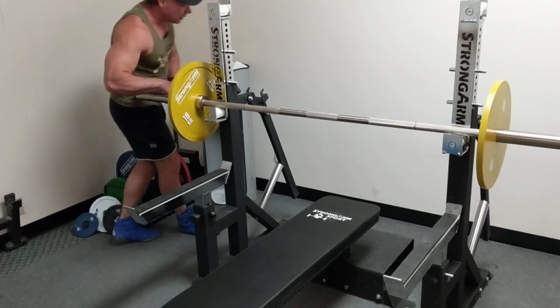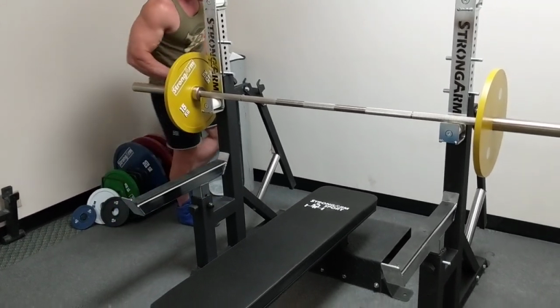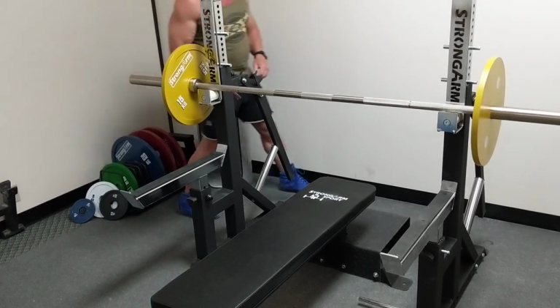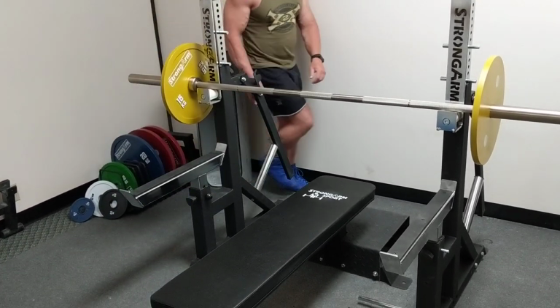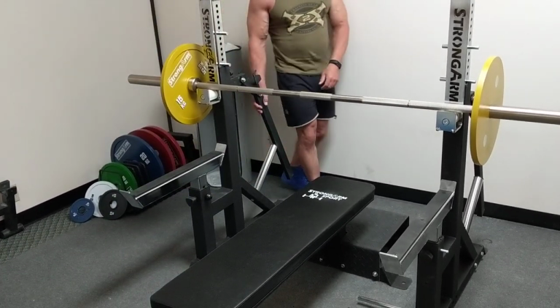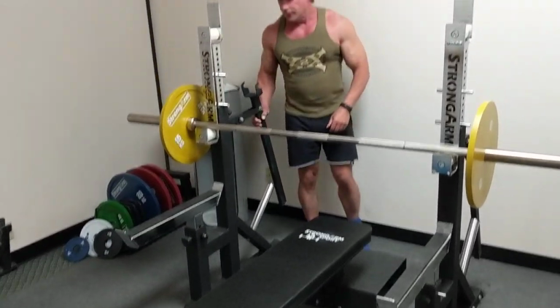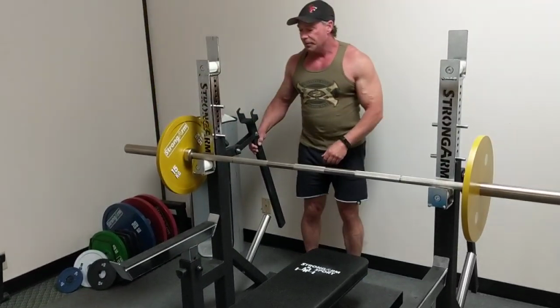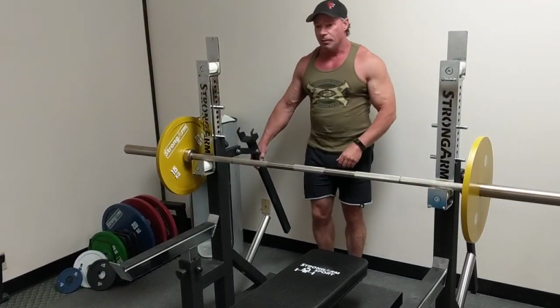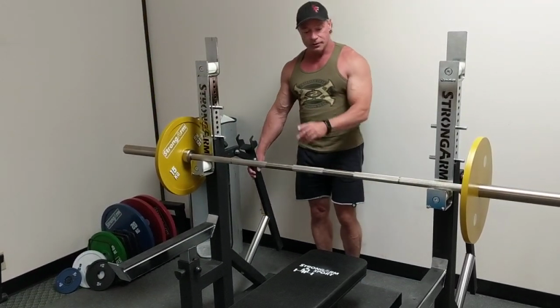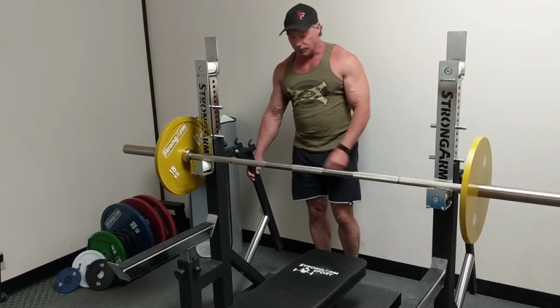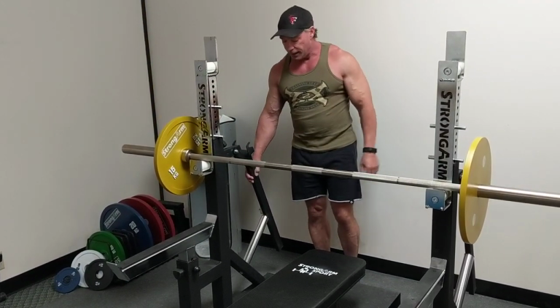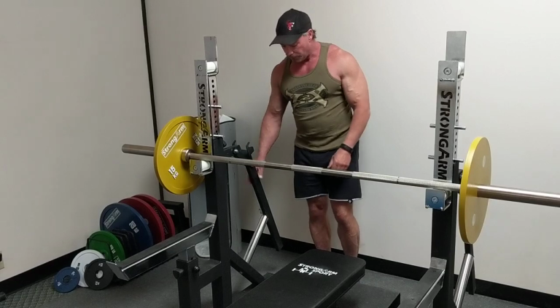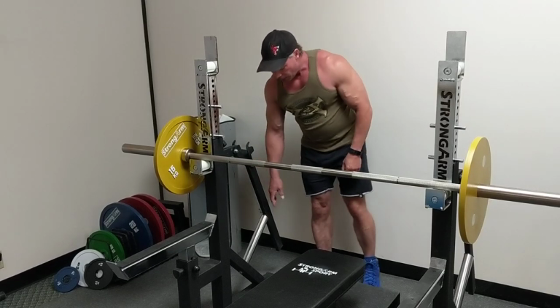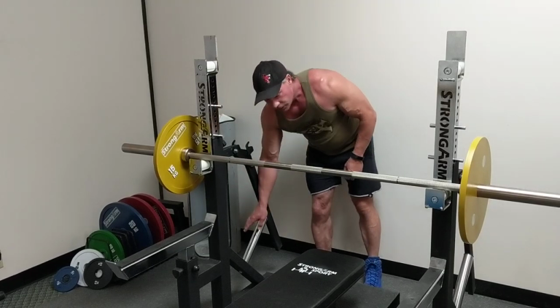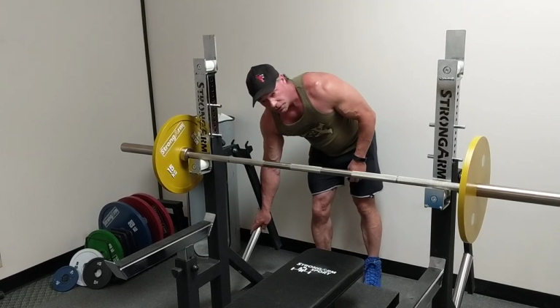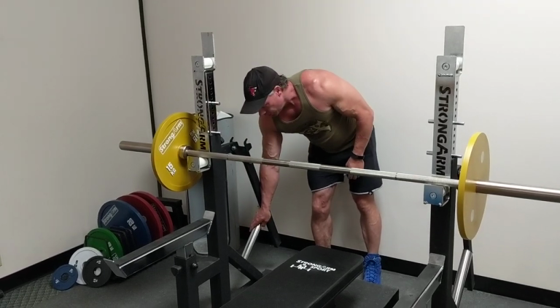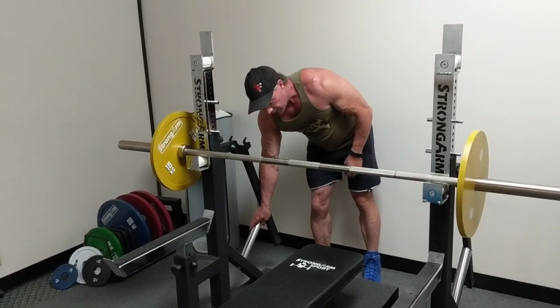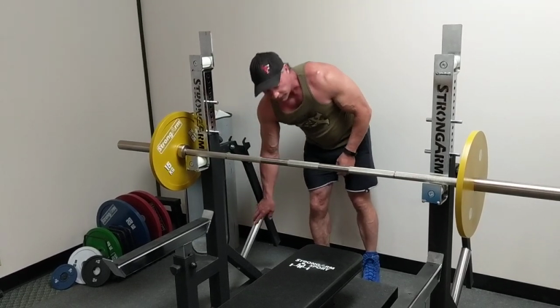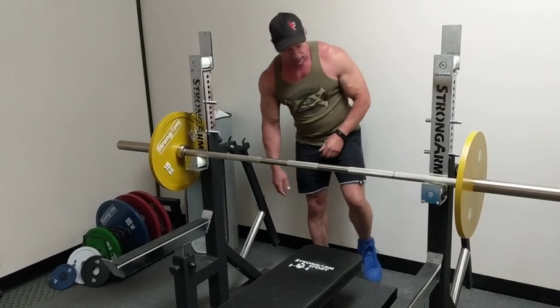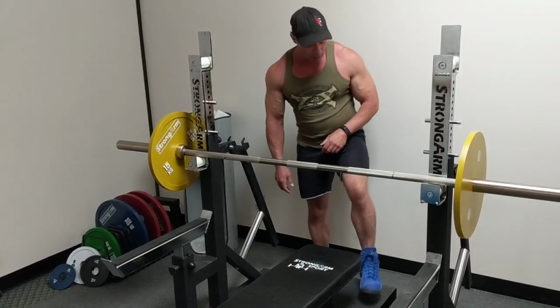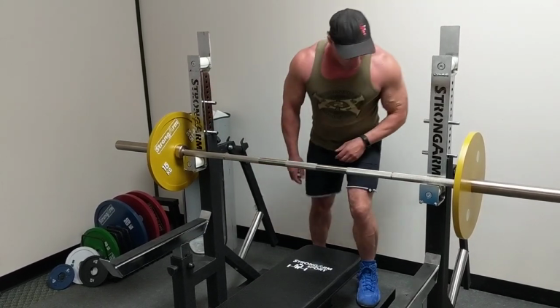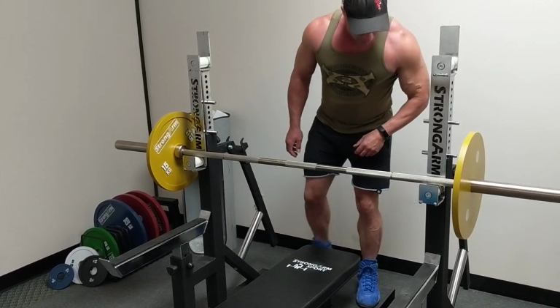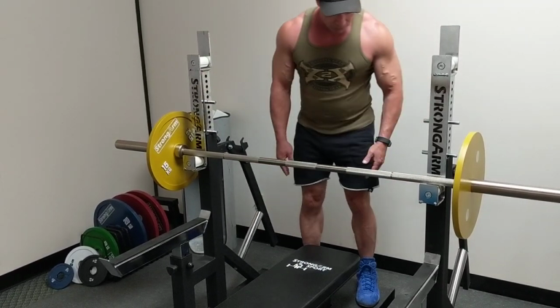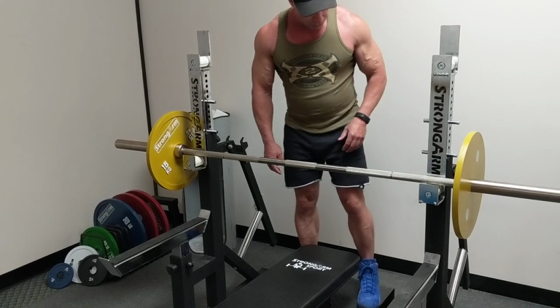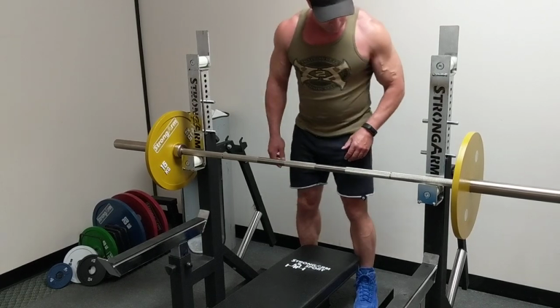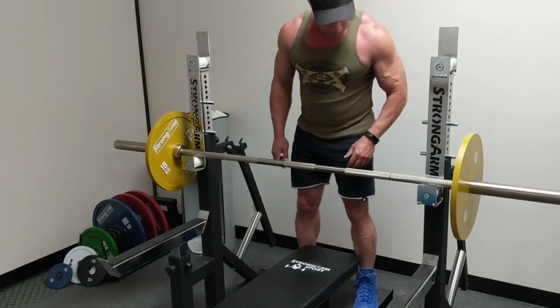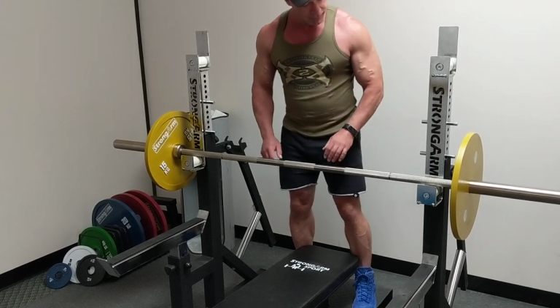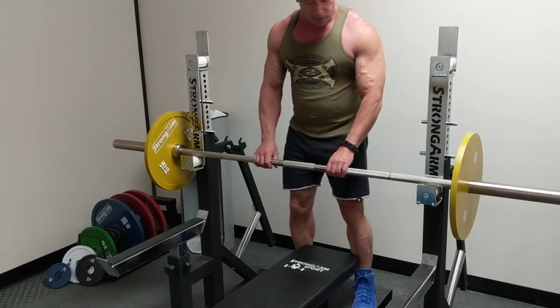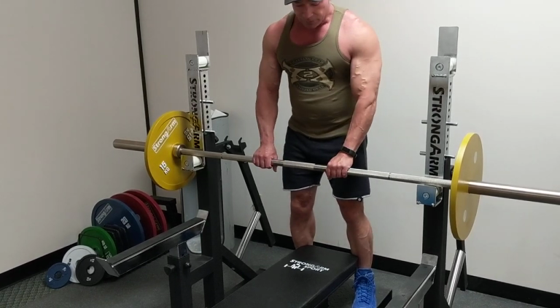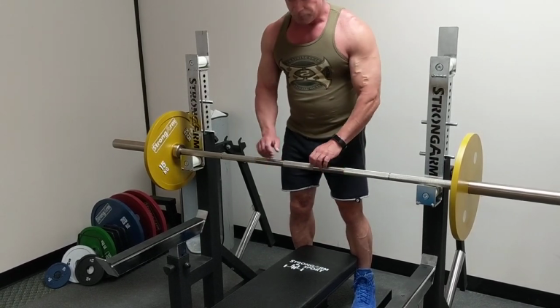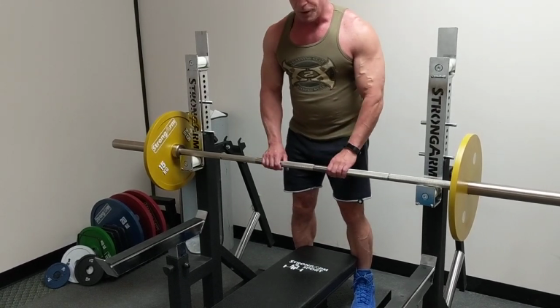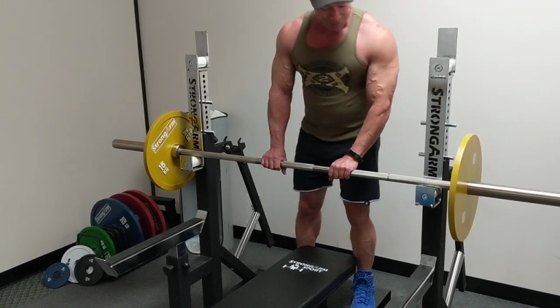Coming around the back, easy adjustments of your bar, adjusting your rack height, storage for your plates, an extra large safety stand to spot your partner.